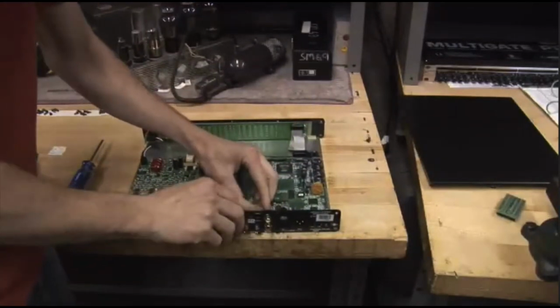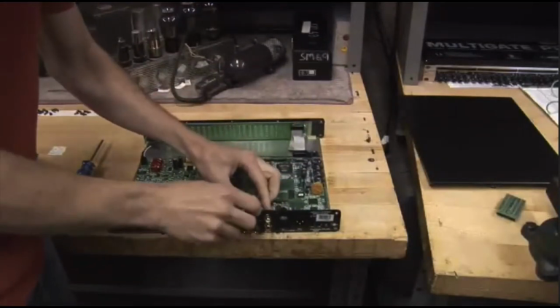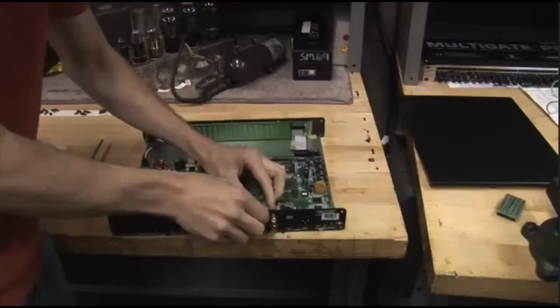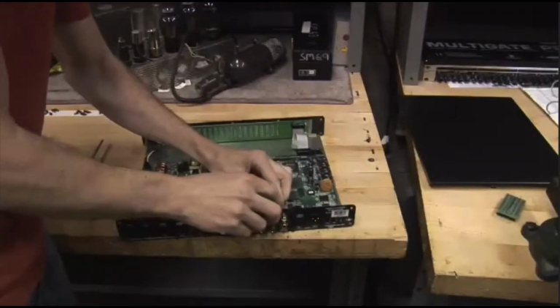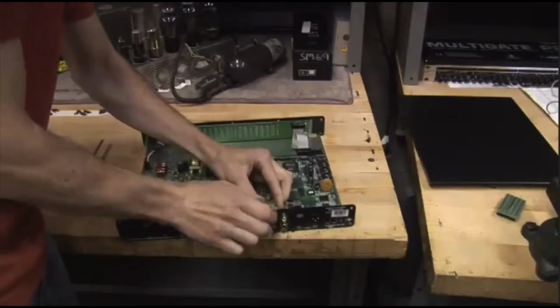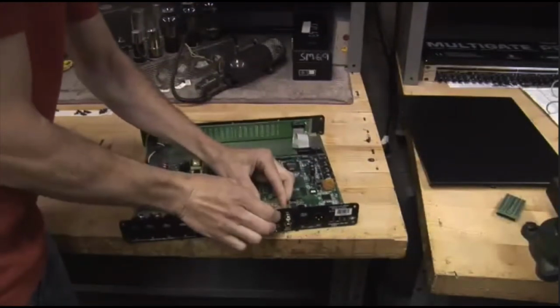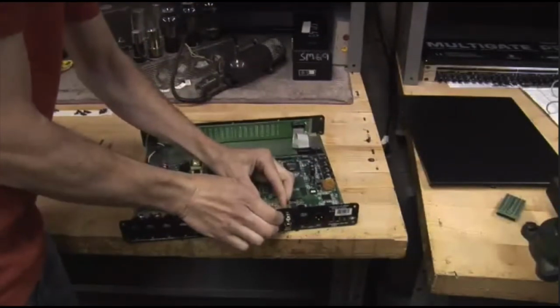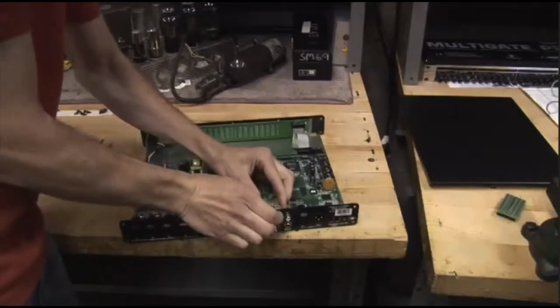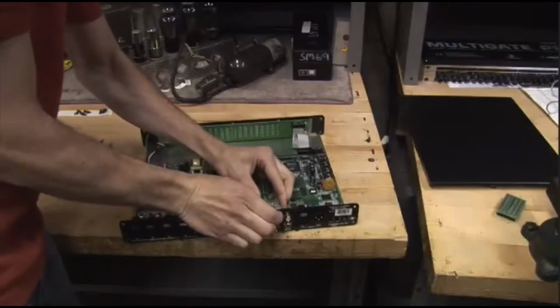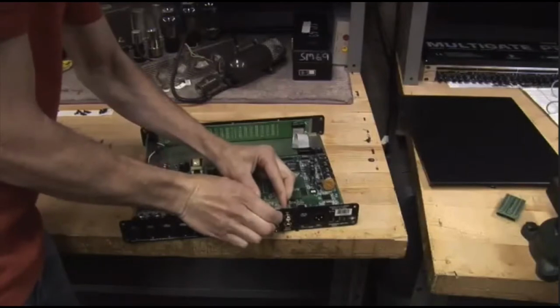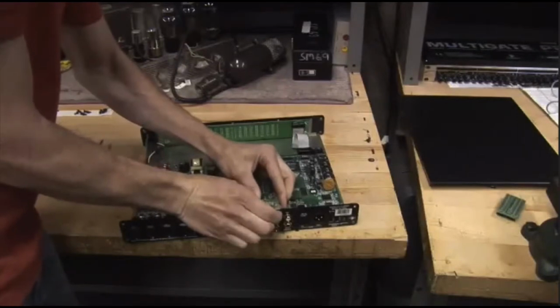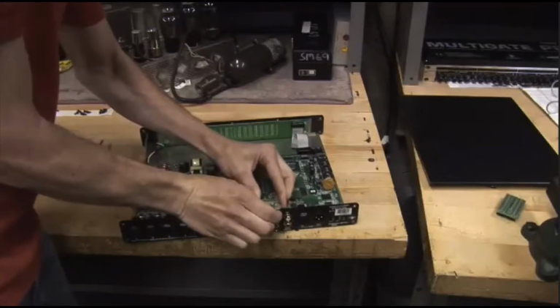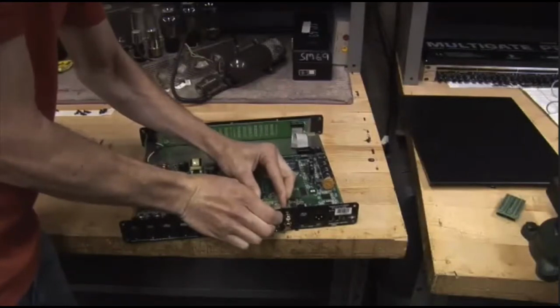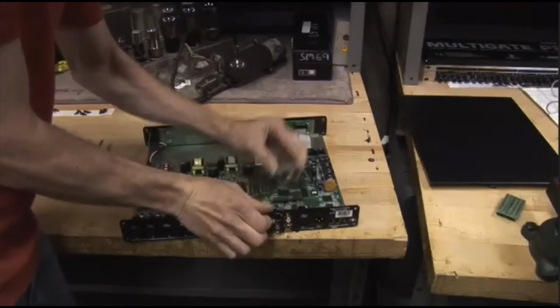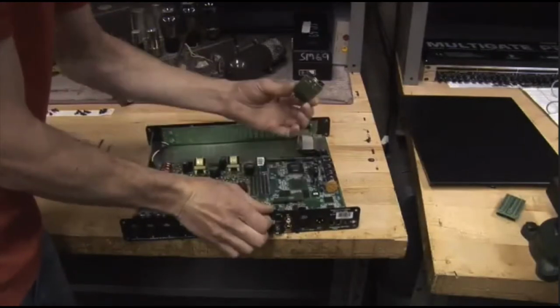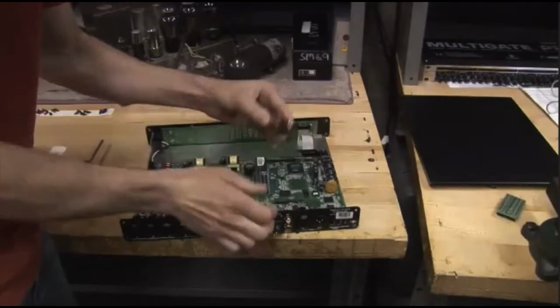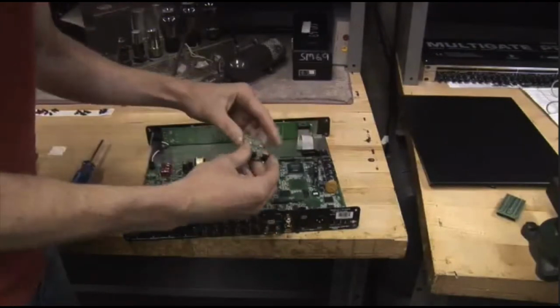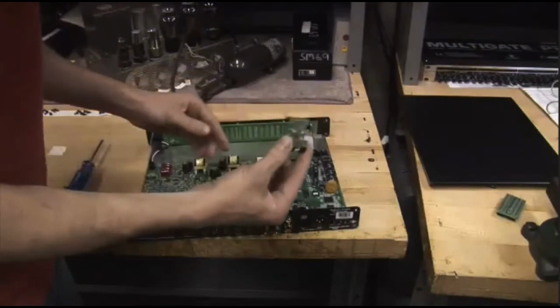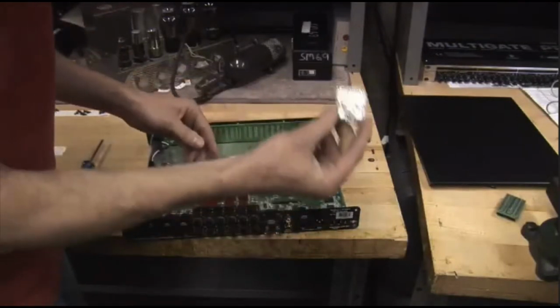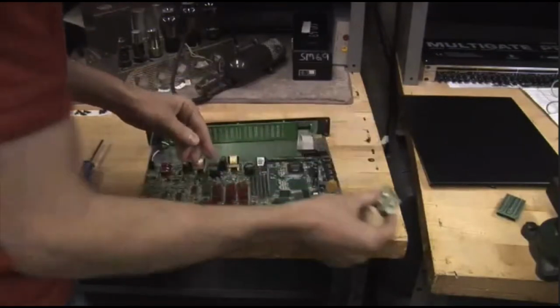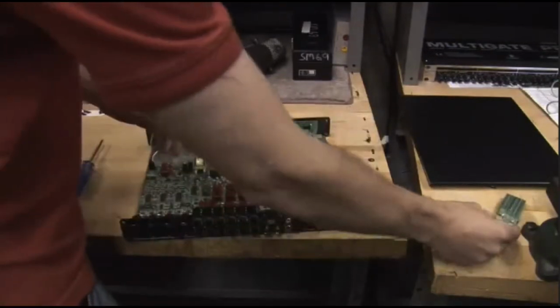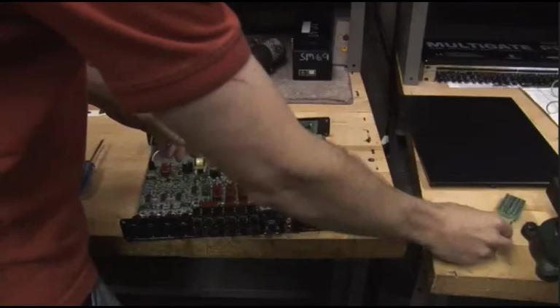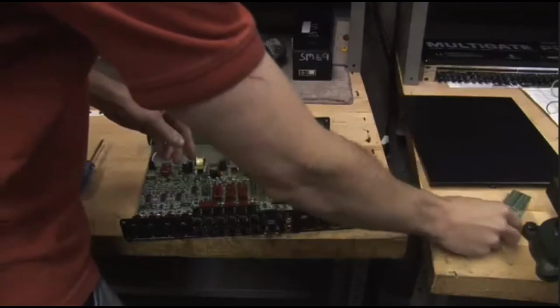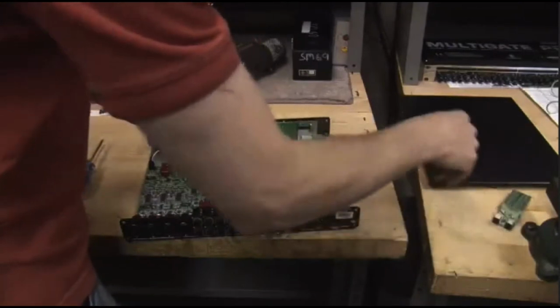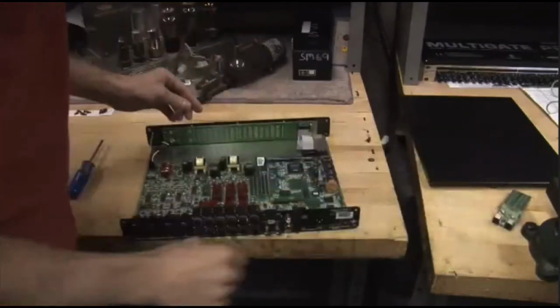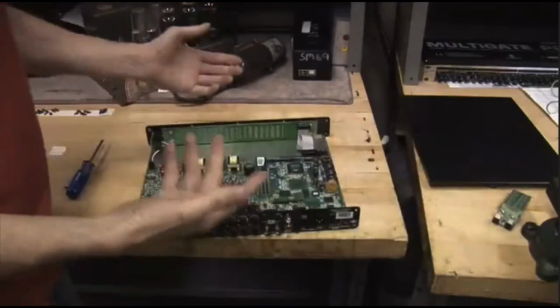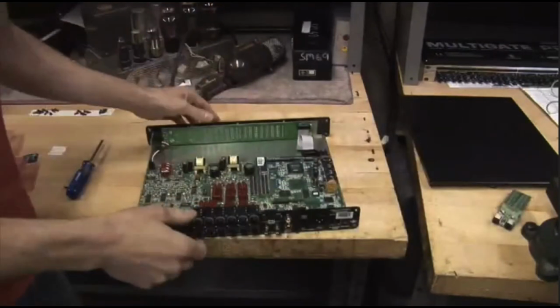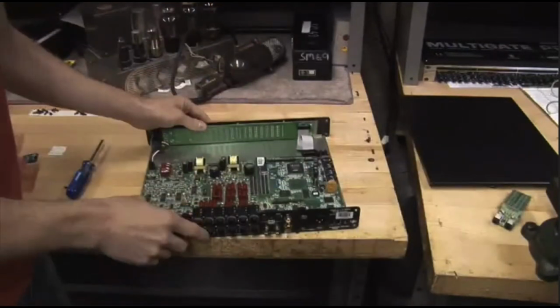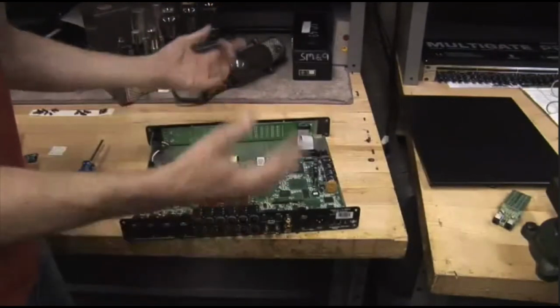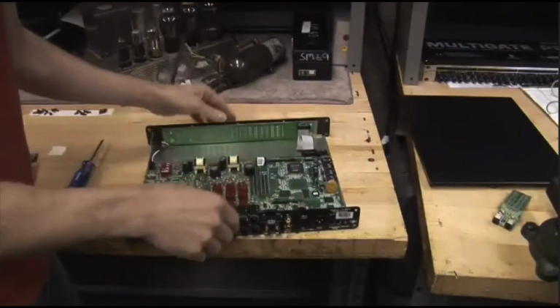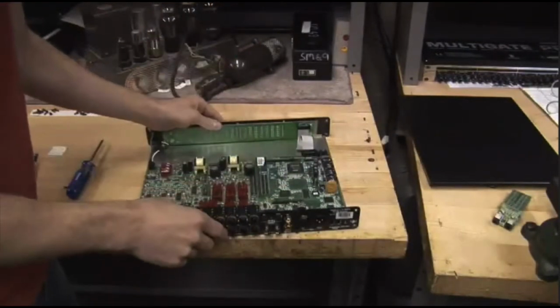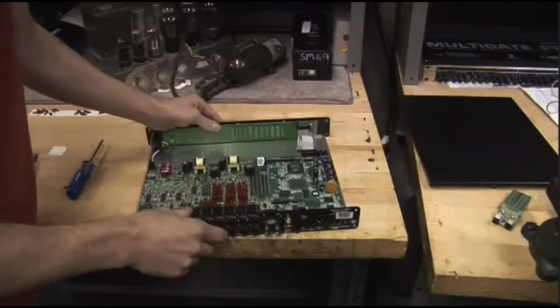We'll pull off this ADAT I.O., just kind of pull it straight up and out like that. We're replacing that, so we don't need that anymore. I'd hang onto those just in case you have to downgrade or something.